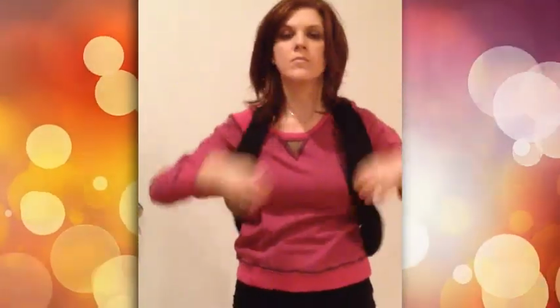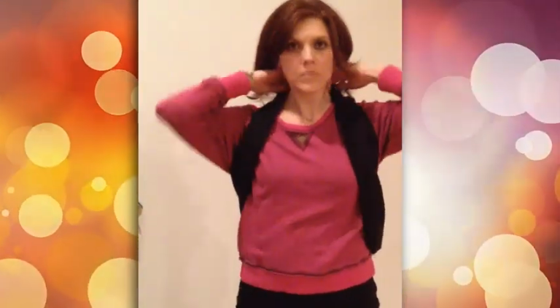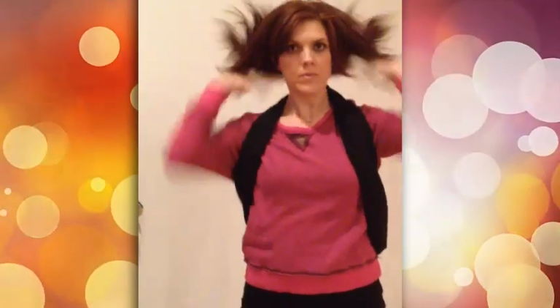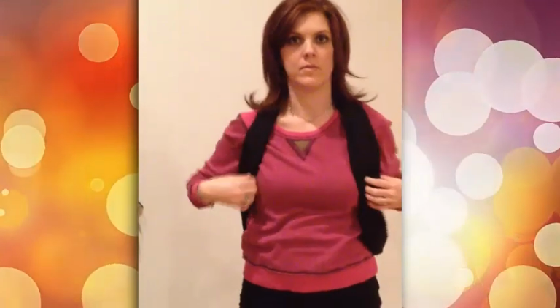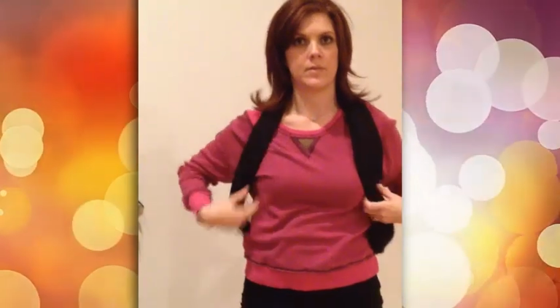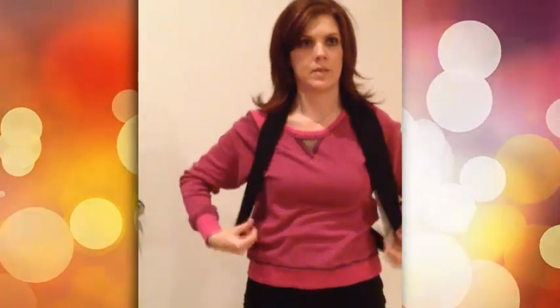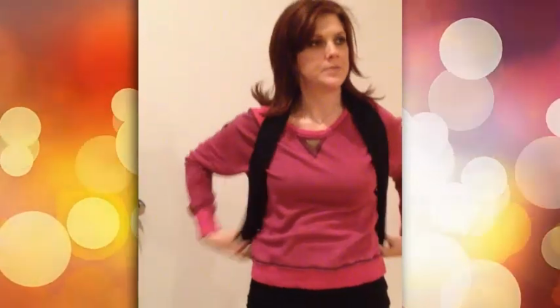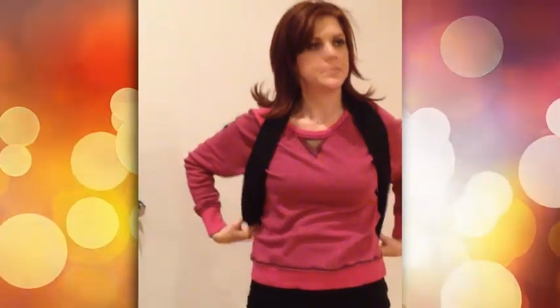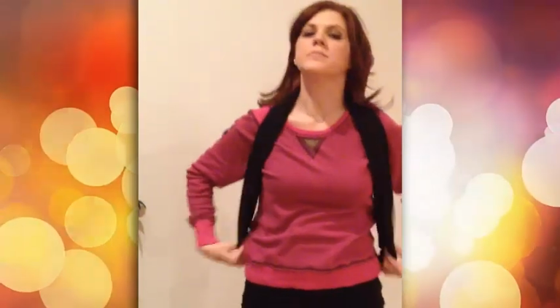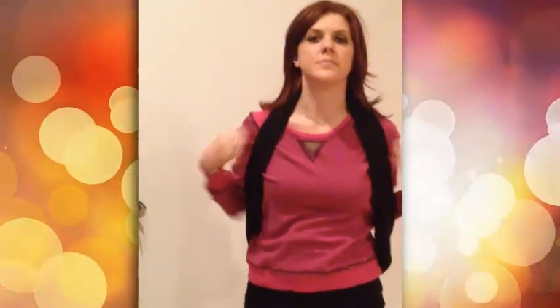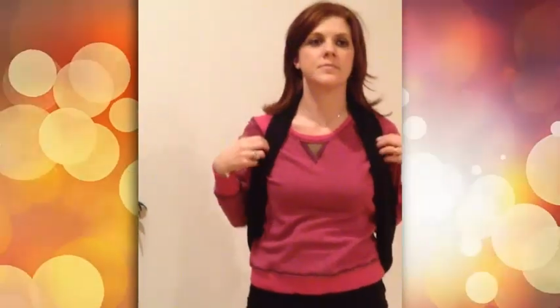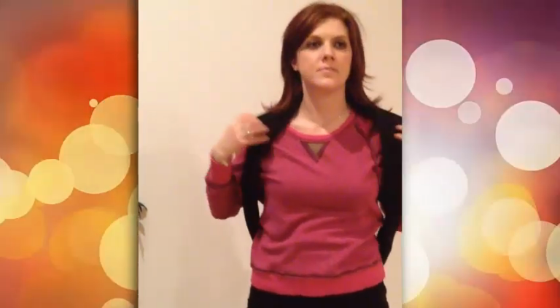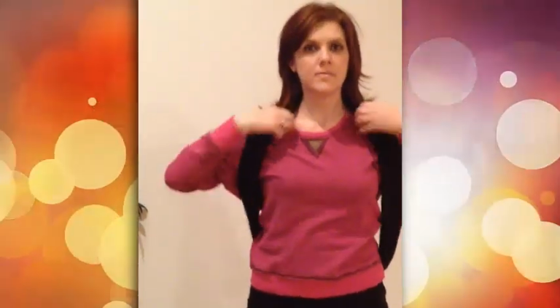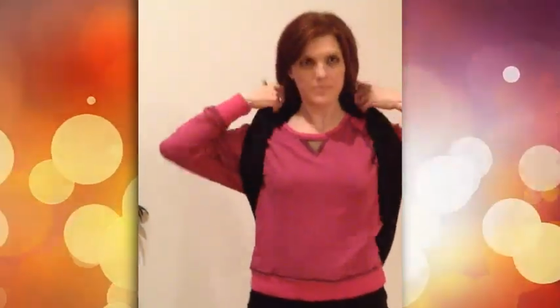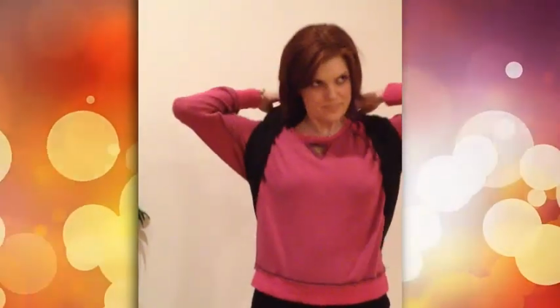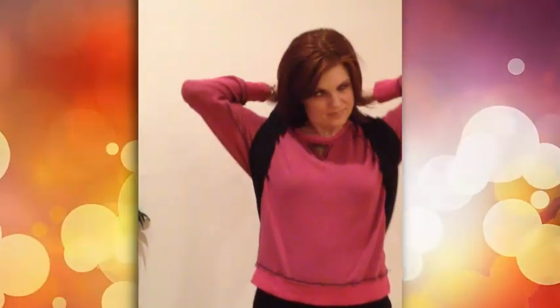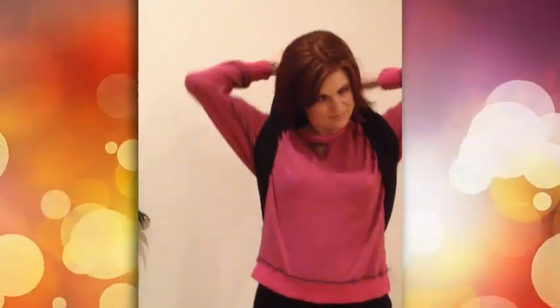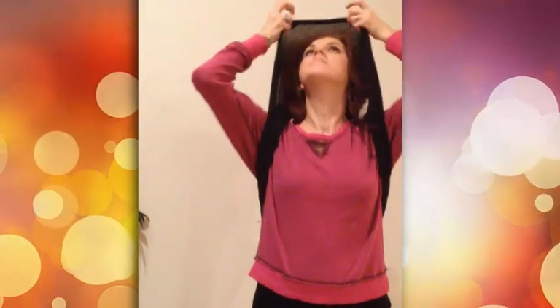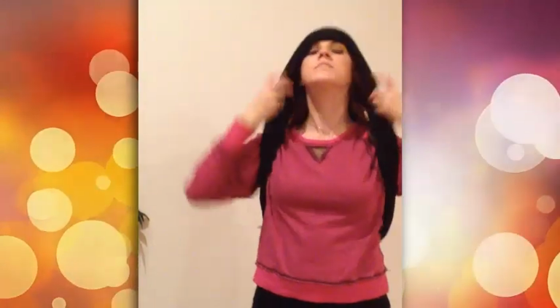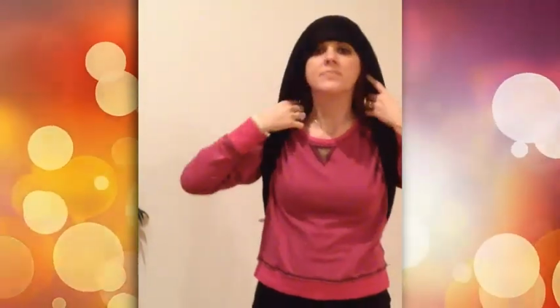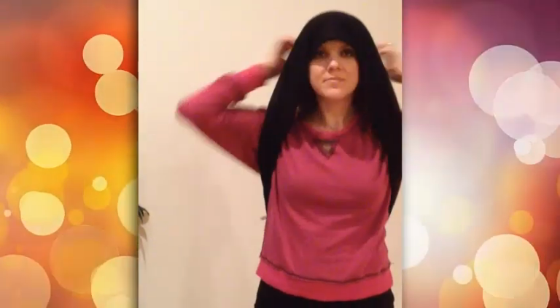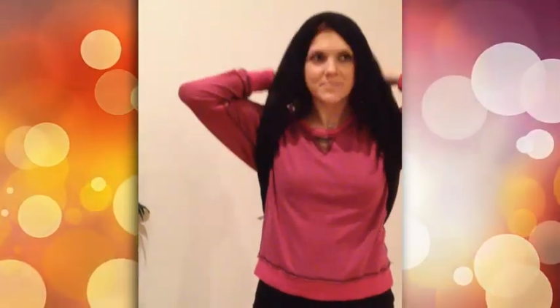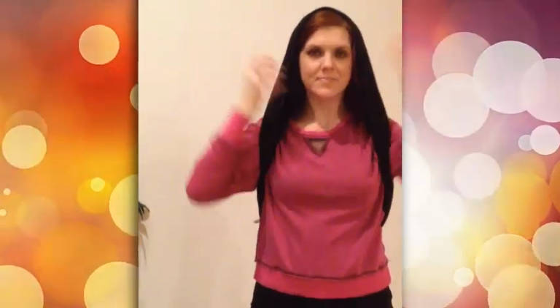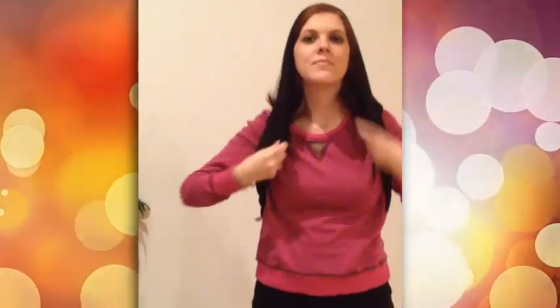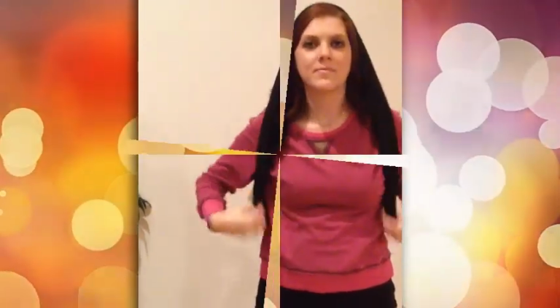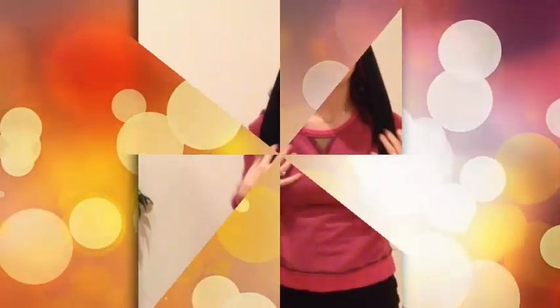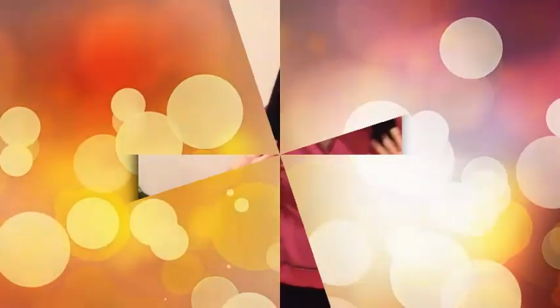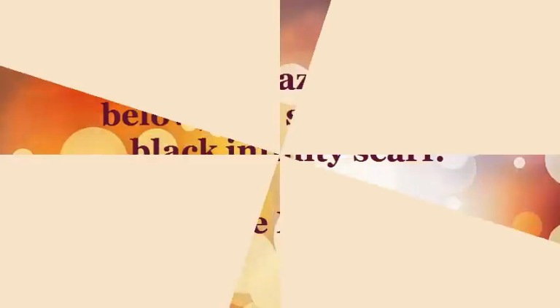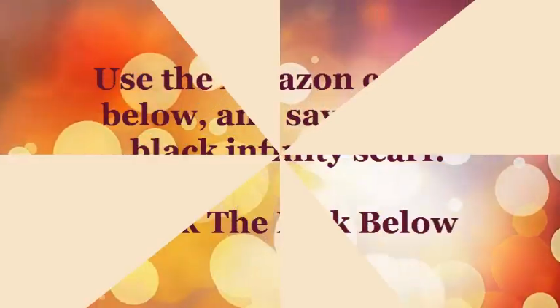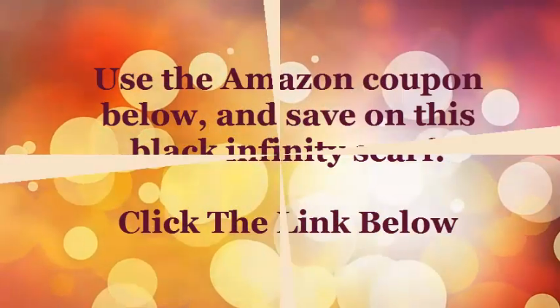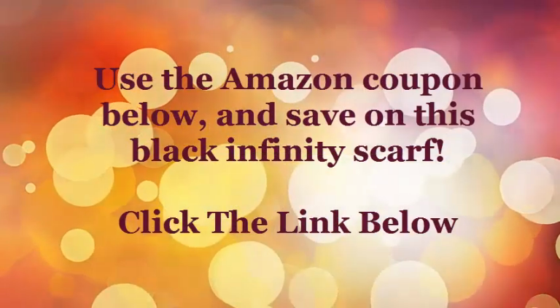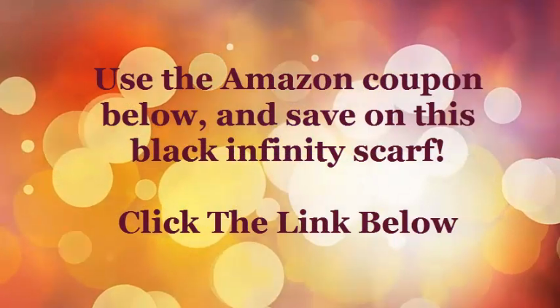If you're interested in the black infinity scarf, be sure to check us out on Amazon. And be sure to use that coupon listed below the video for huge savings. Thanks for watching.